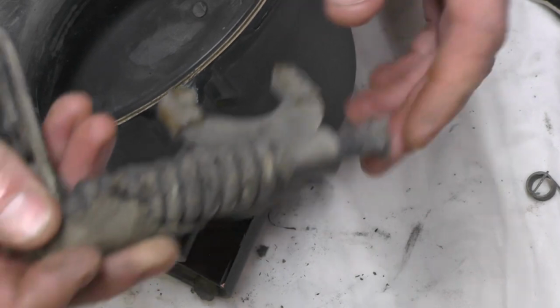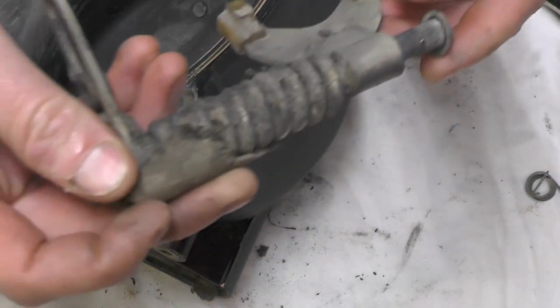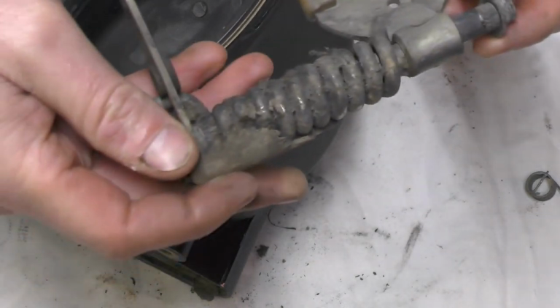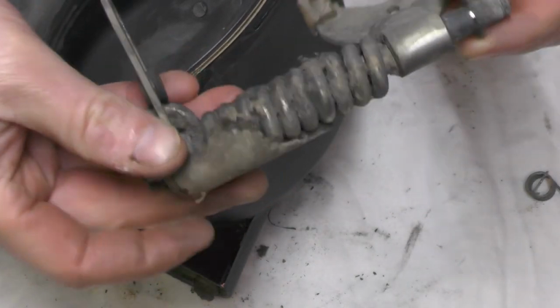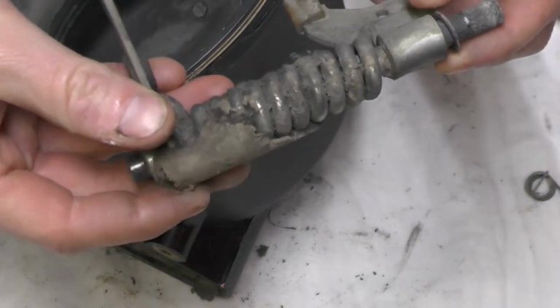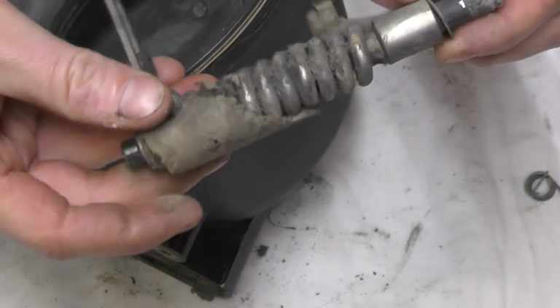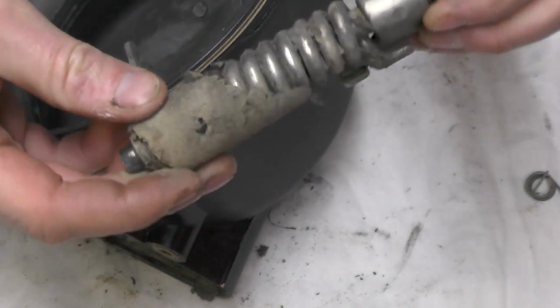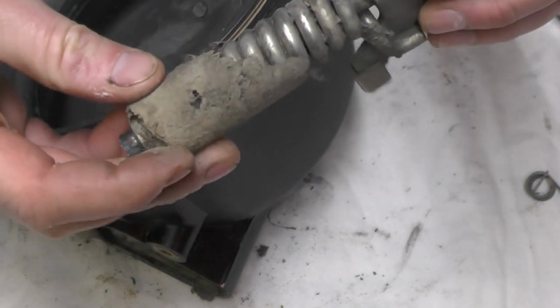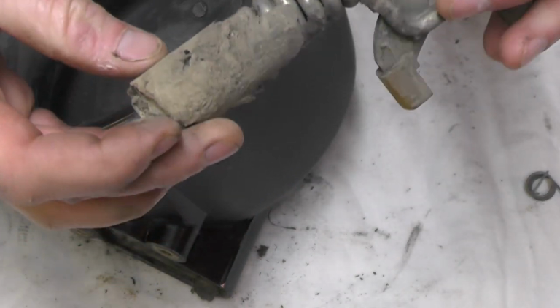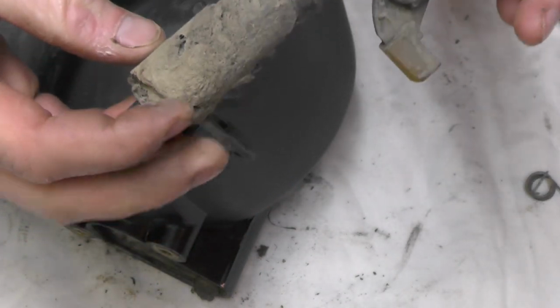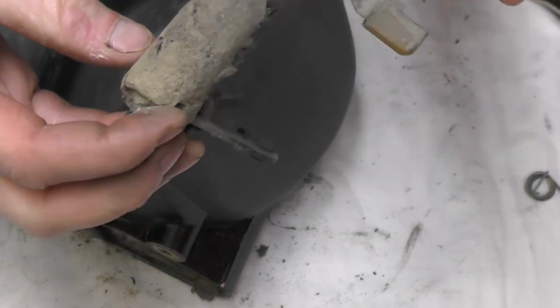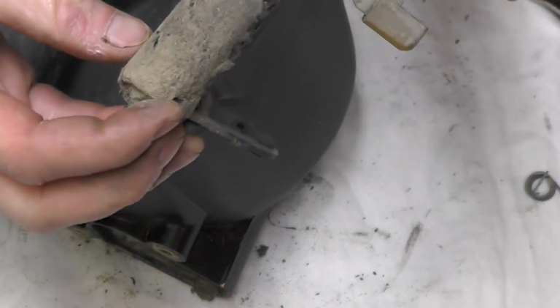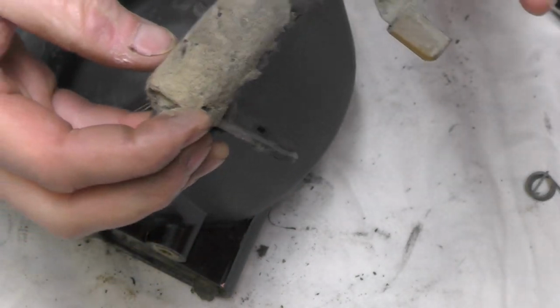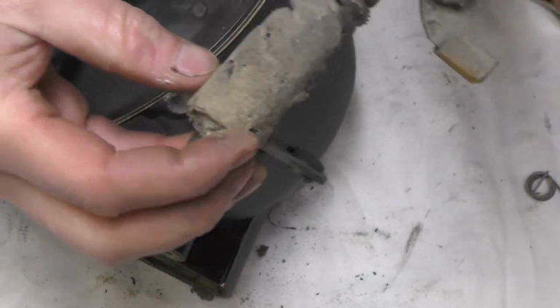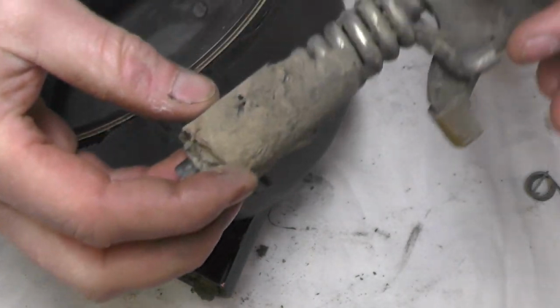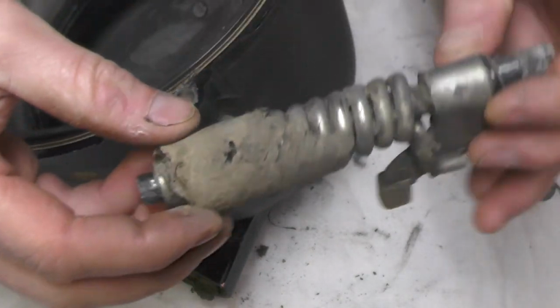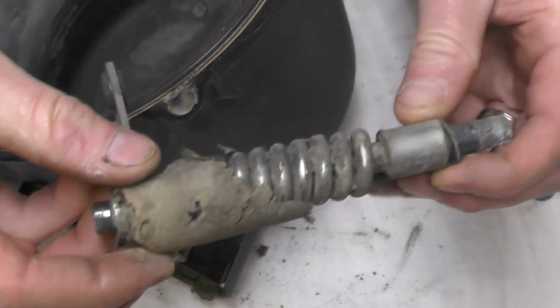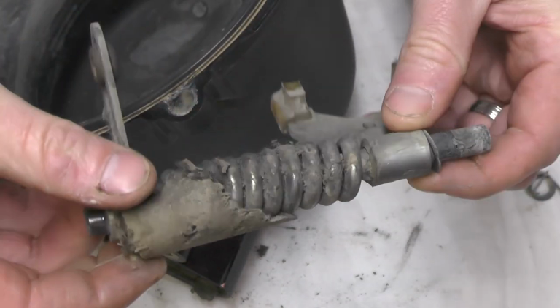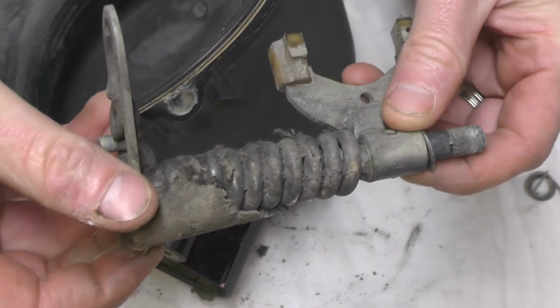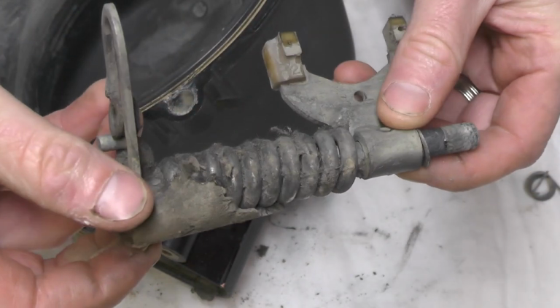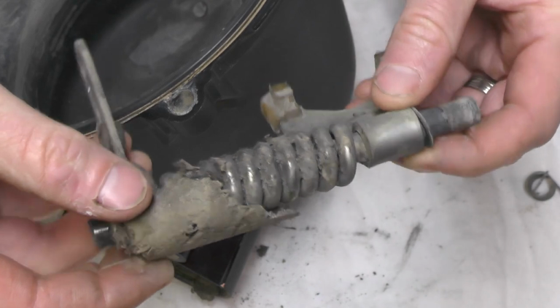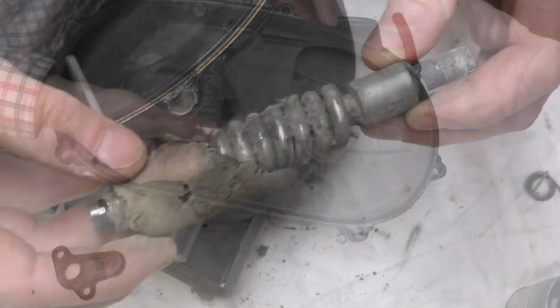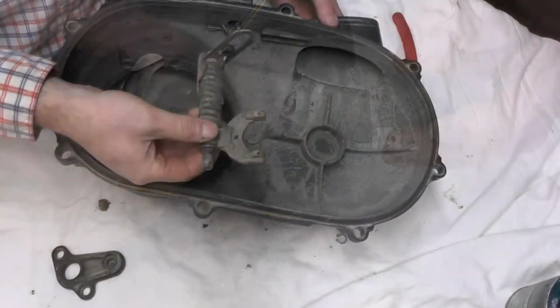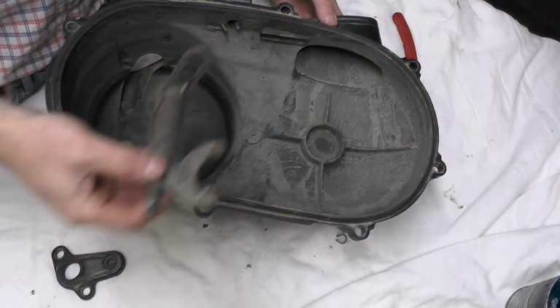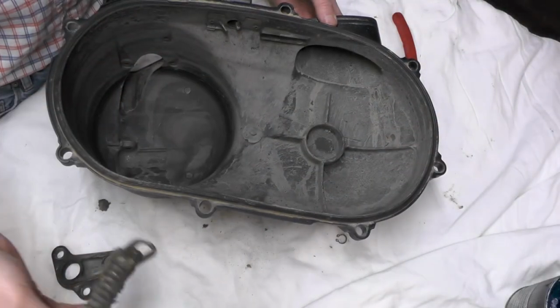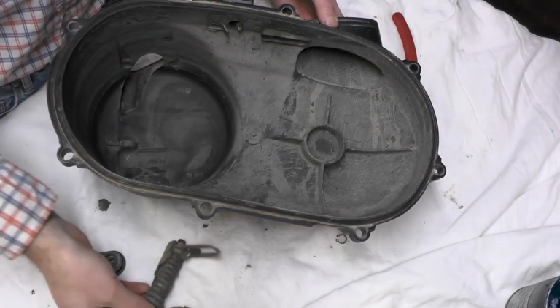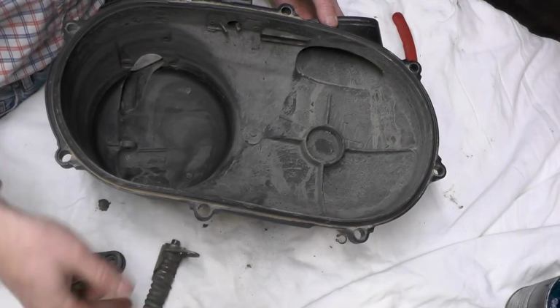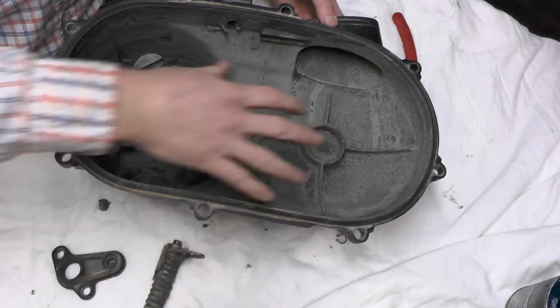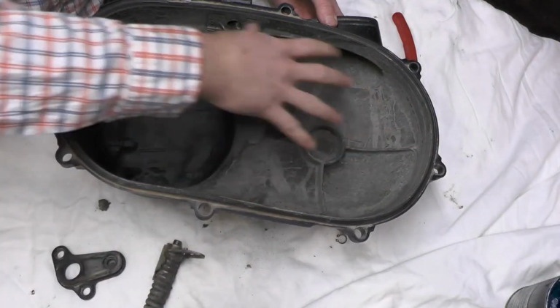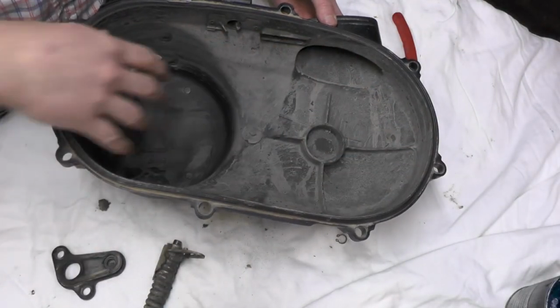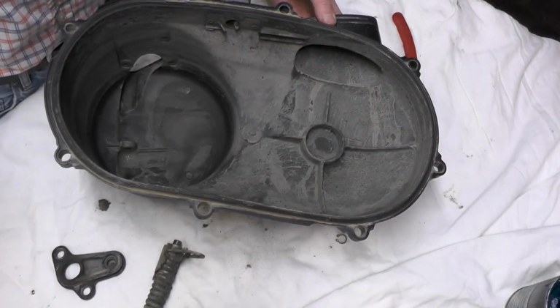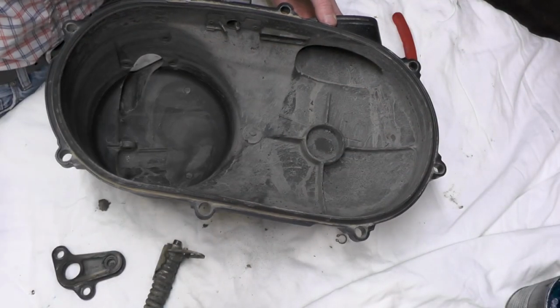This is what it looks like — you can see the amount of debris on here. With this out, I'm going to go ahead and clean the inside of the cover.